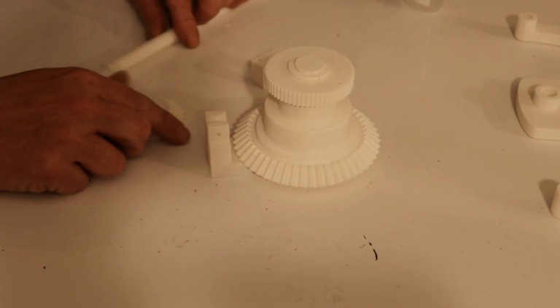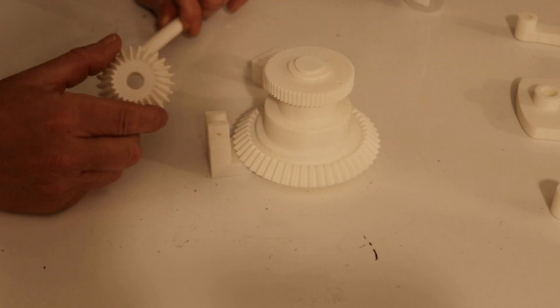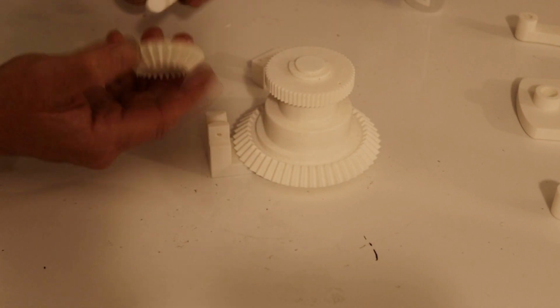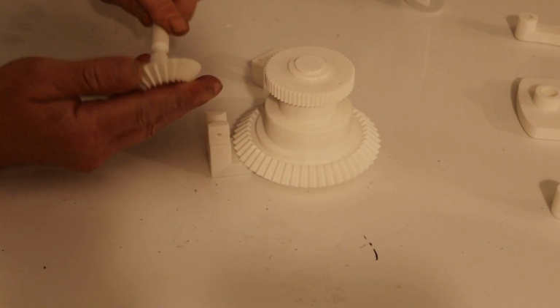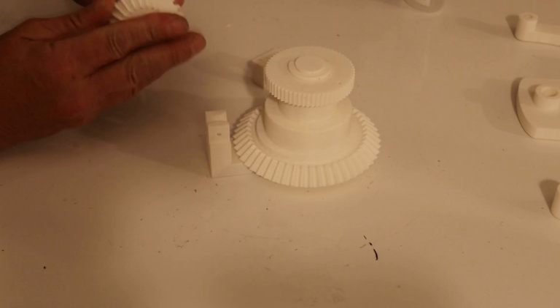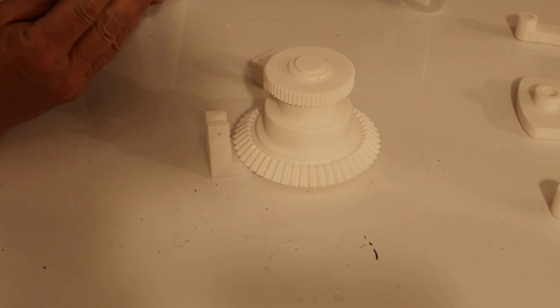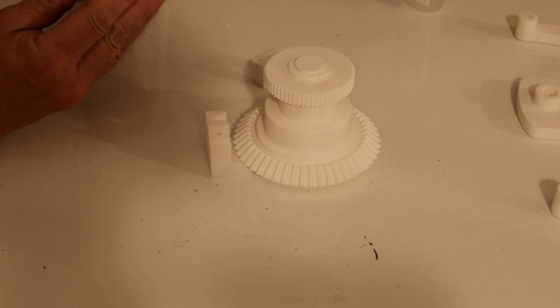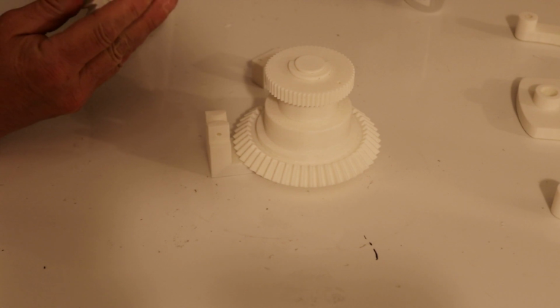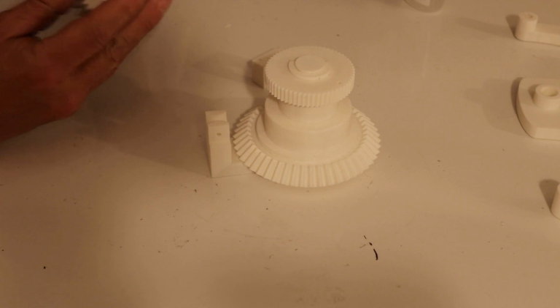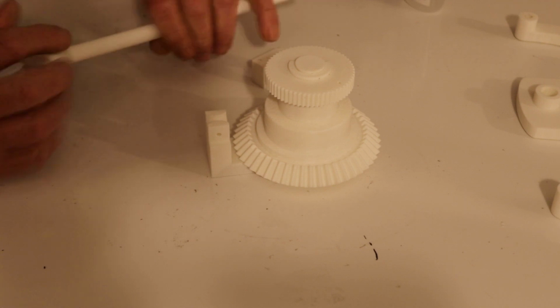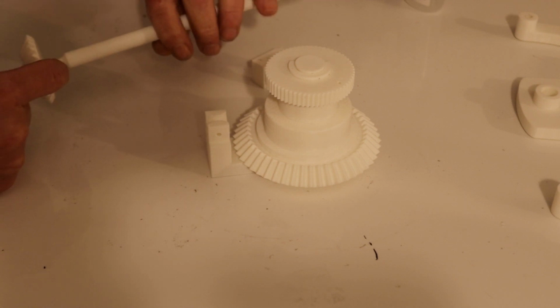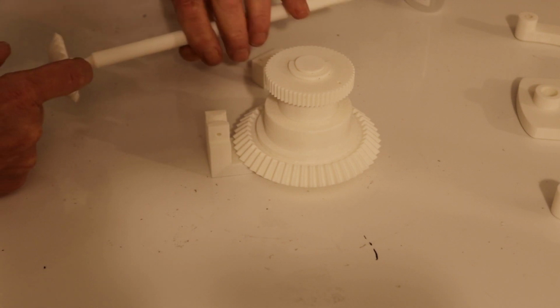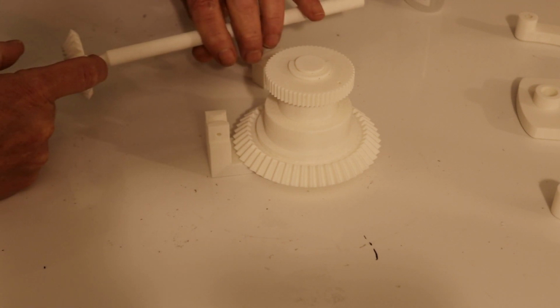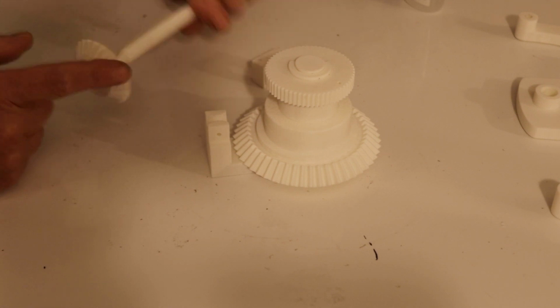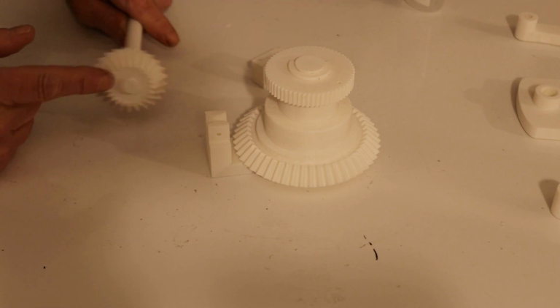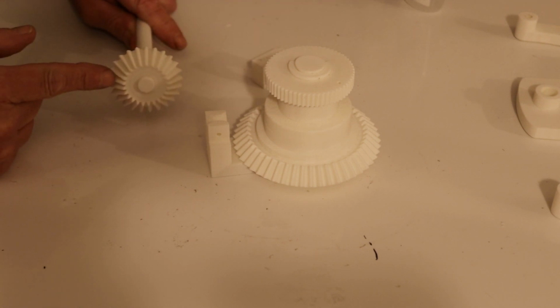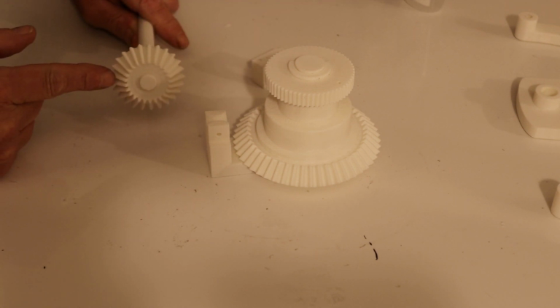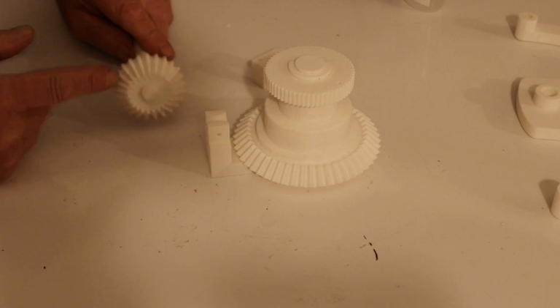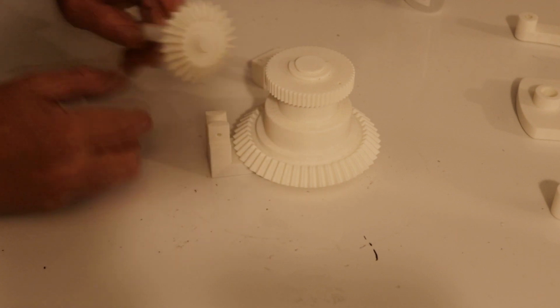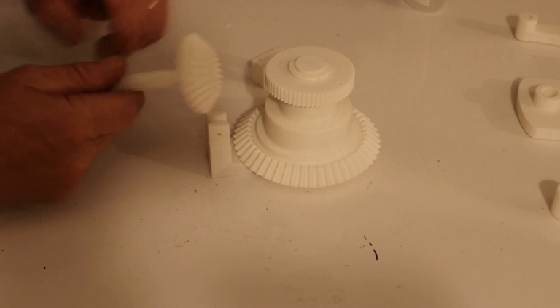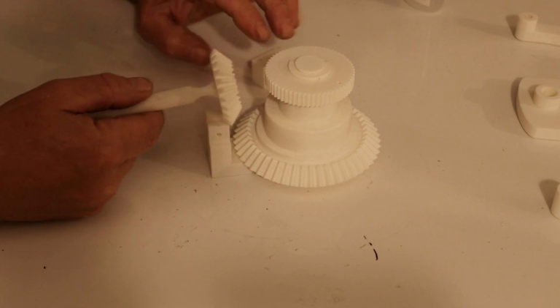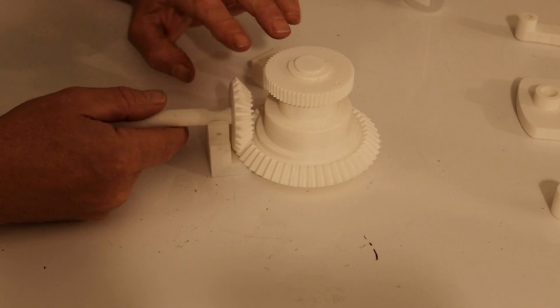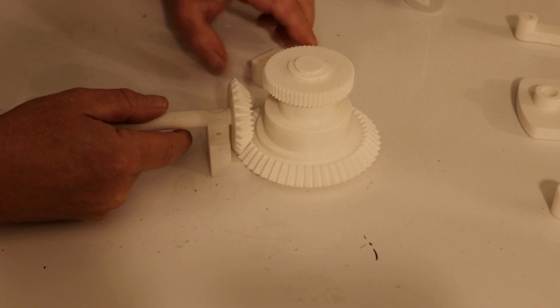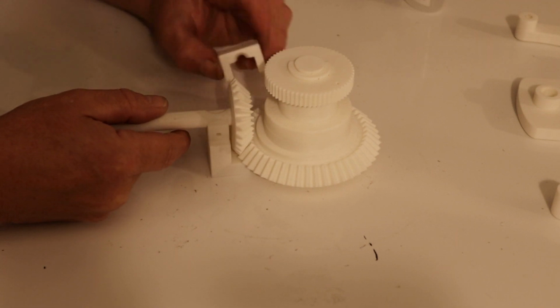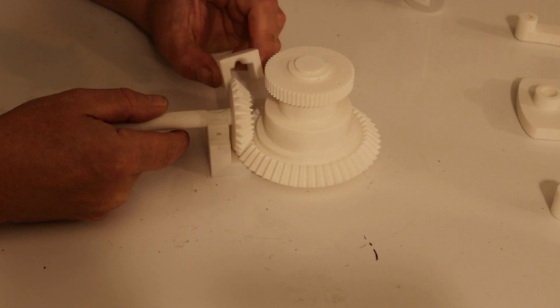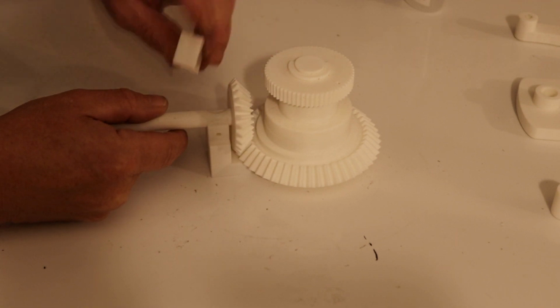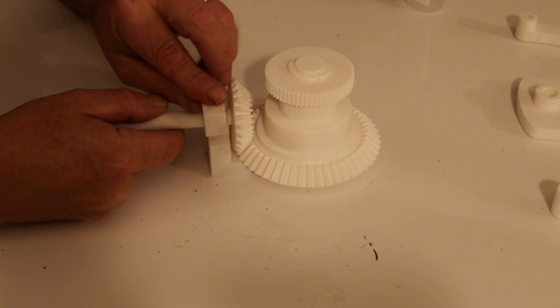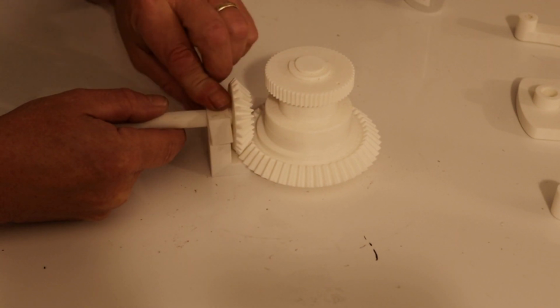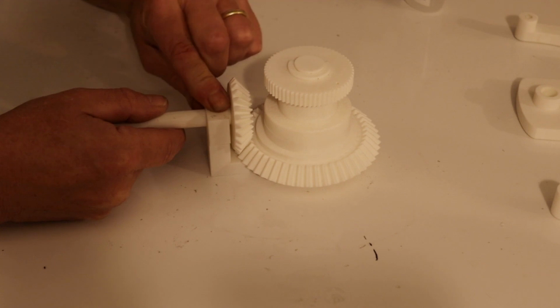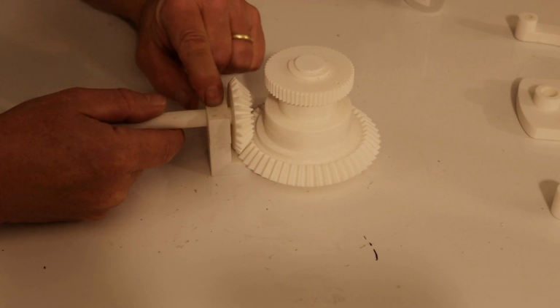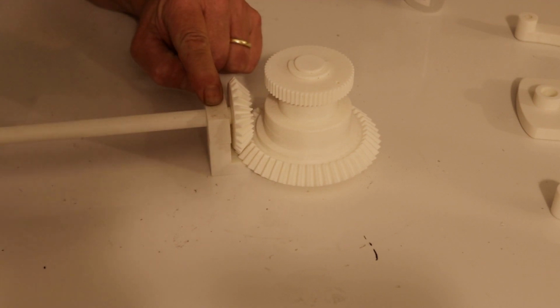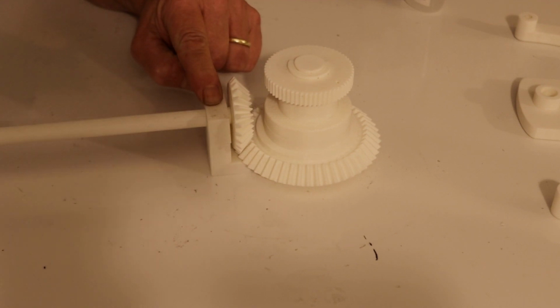Then look at this part here: that bevel gear goes onto the end where you've got the indentation, with about two millimeters showing. It slots in here, and then the top clip fits on and gets glued in place.